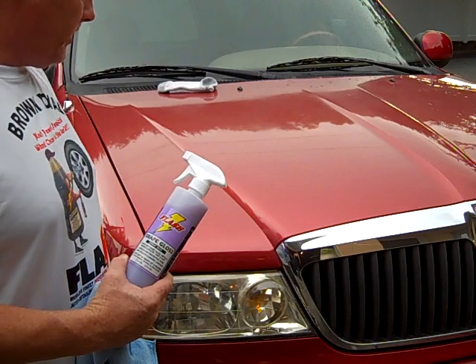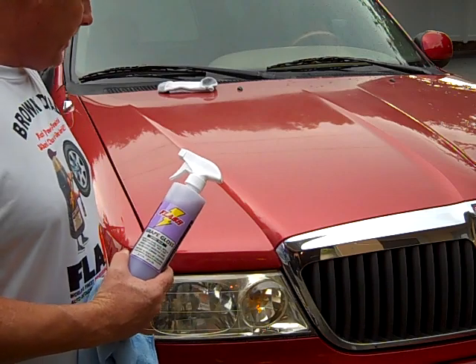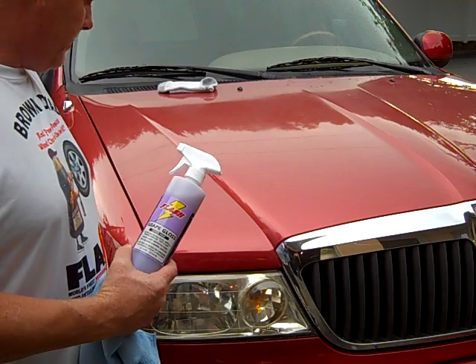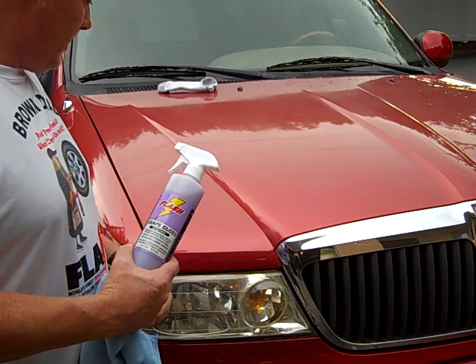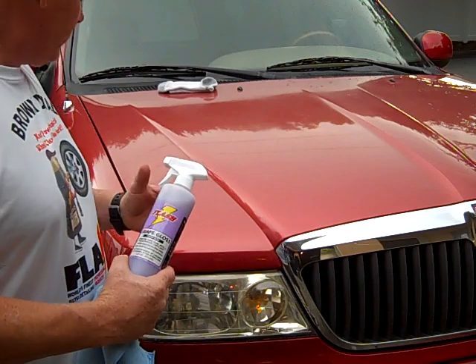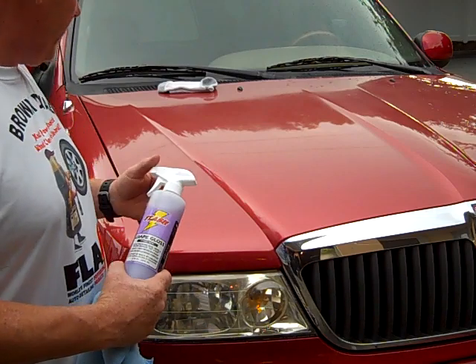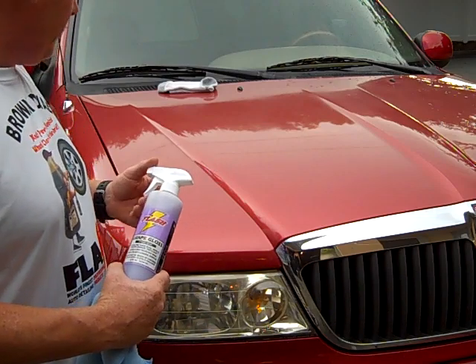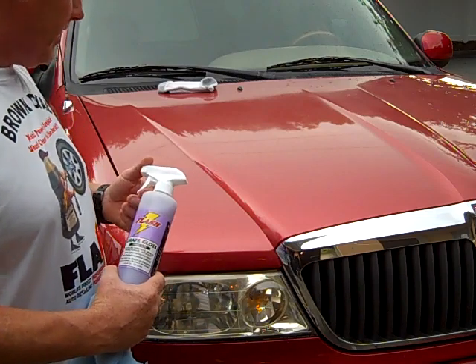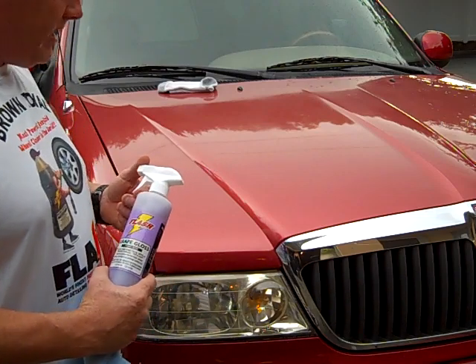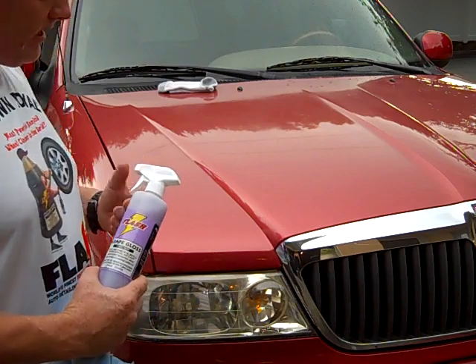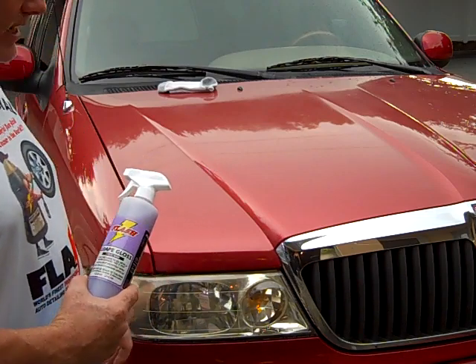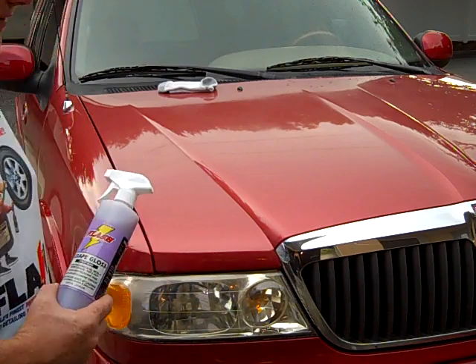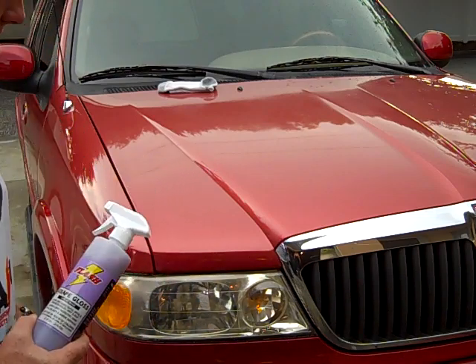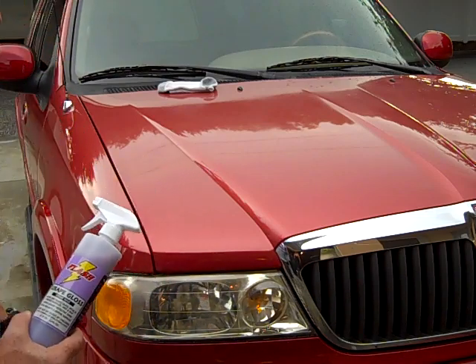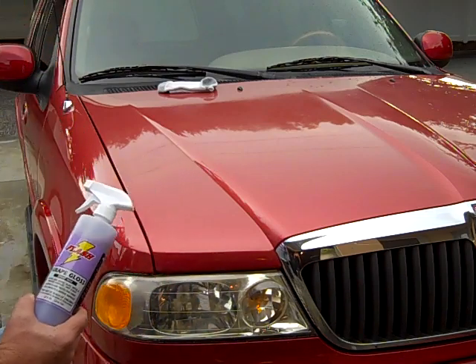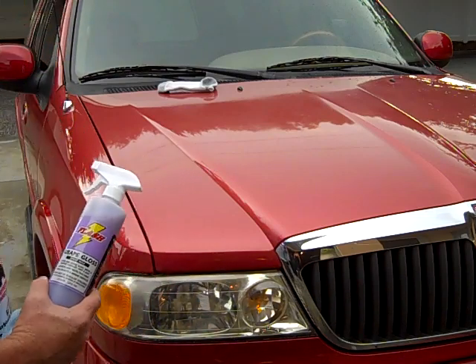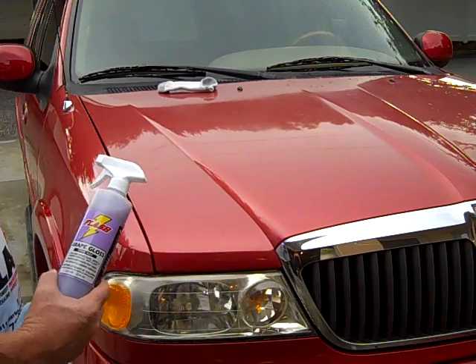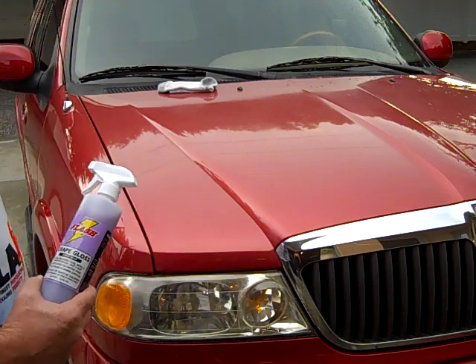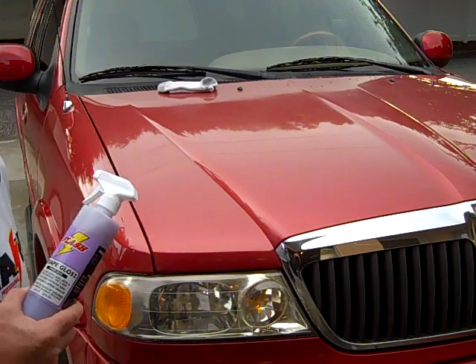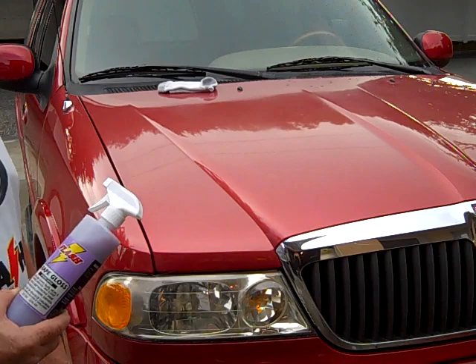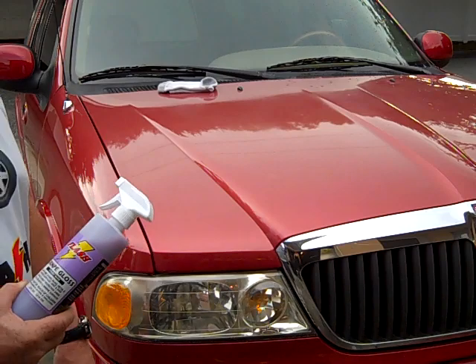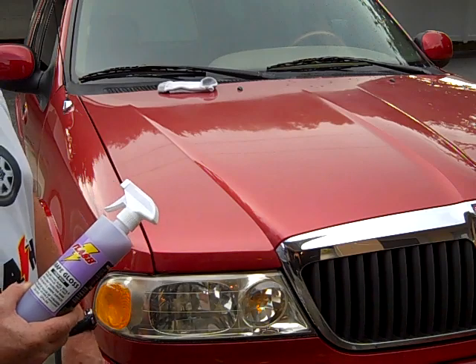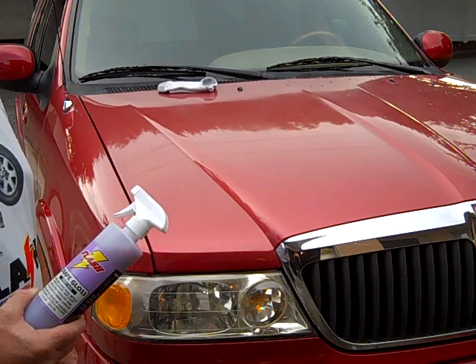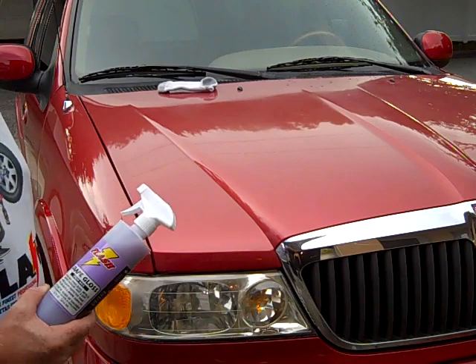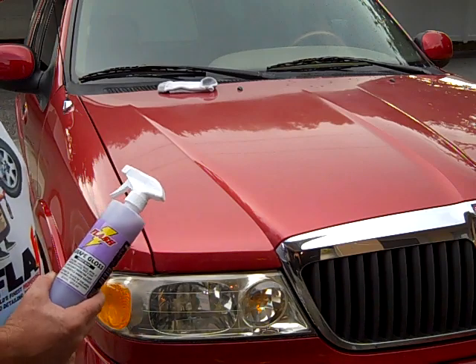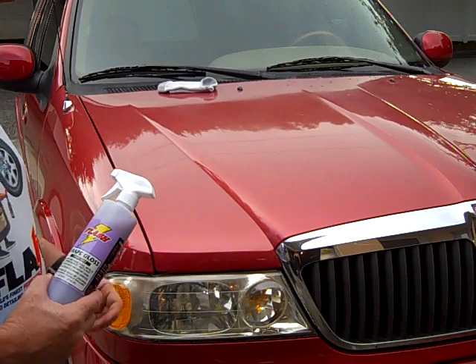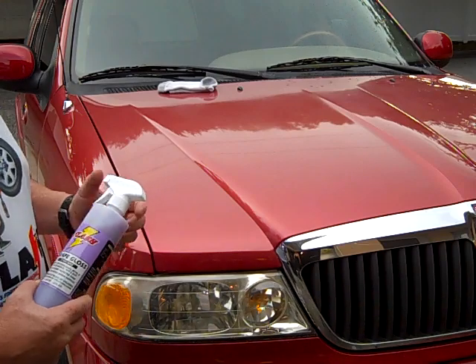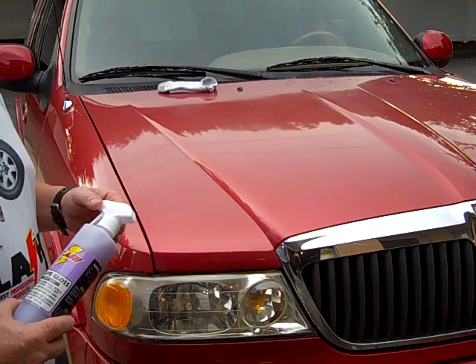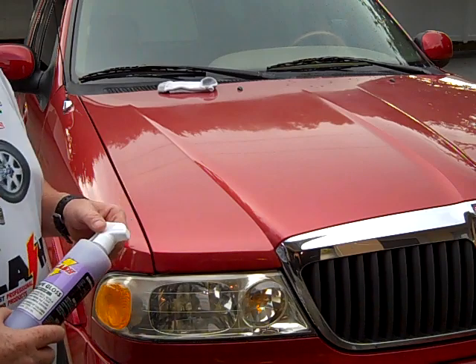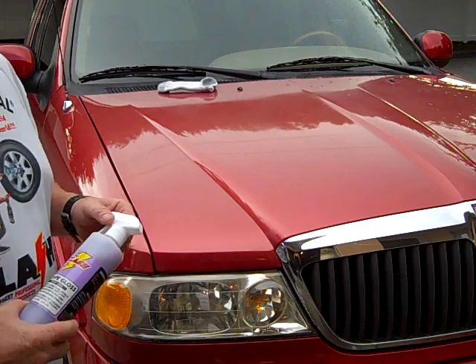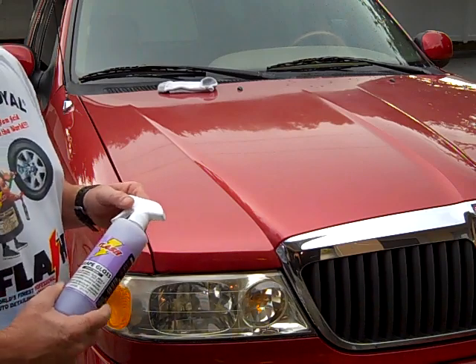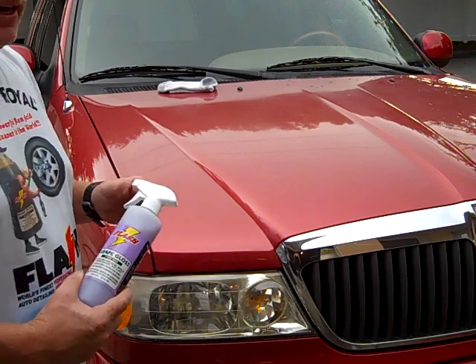We're going to spray the hood on a 99 Lincoln Navigator. We're going to conduct the Slick Surface Test, and the second test will be the Water Beading Test.